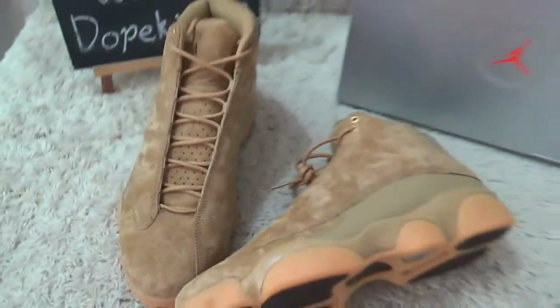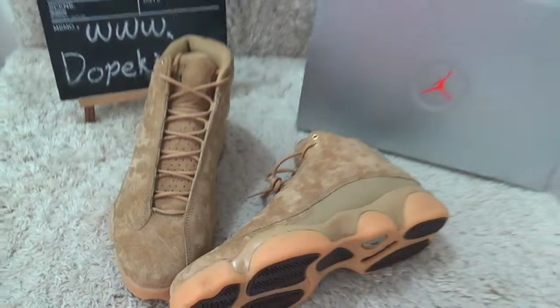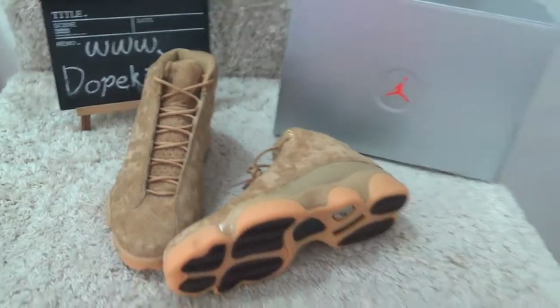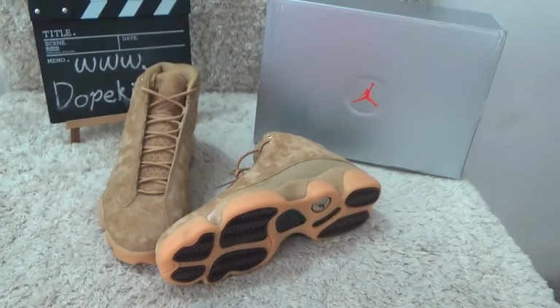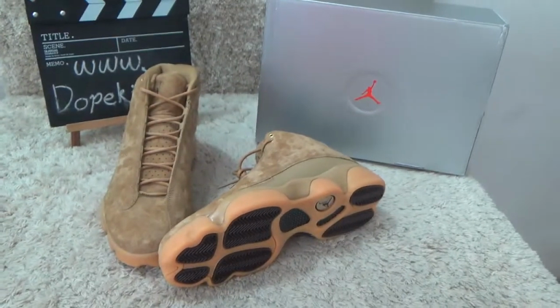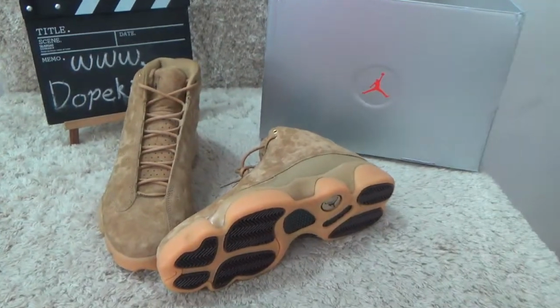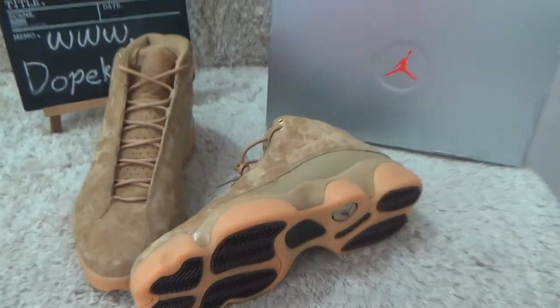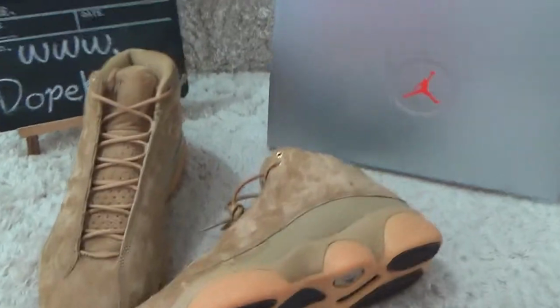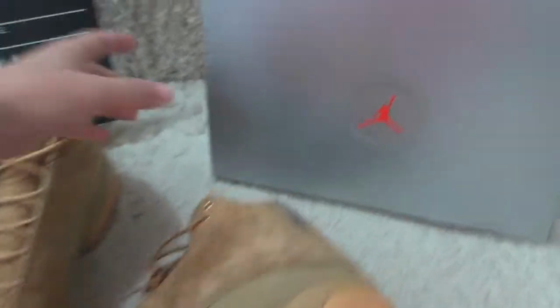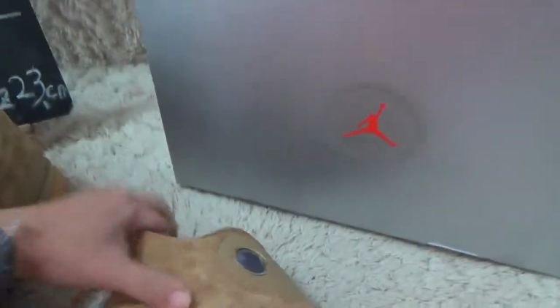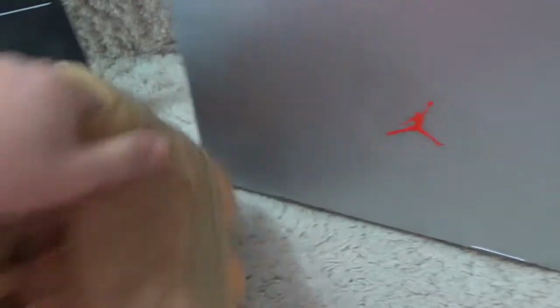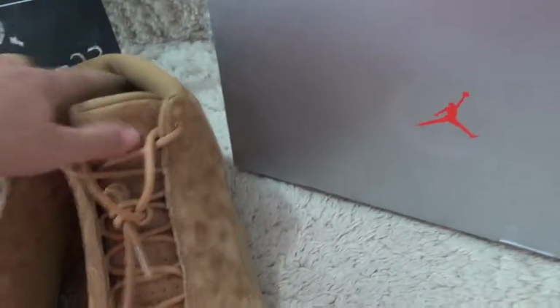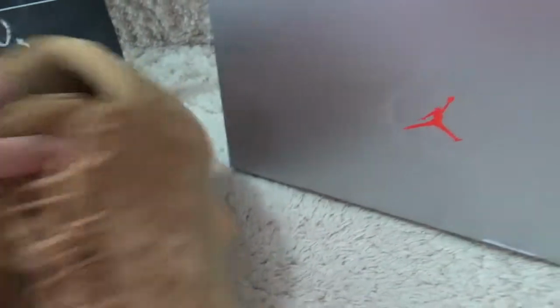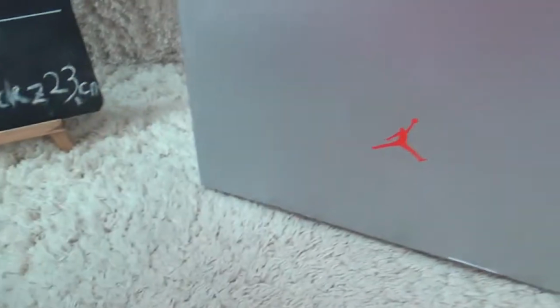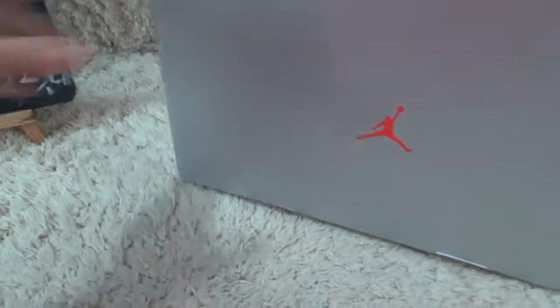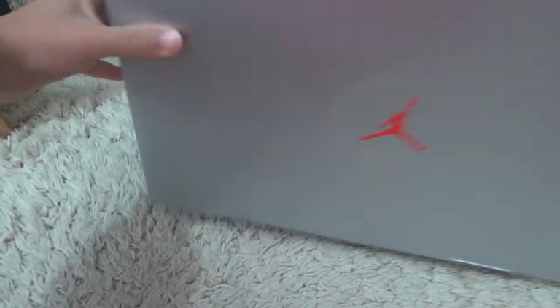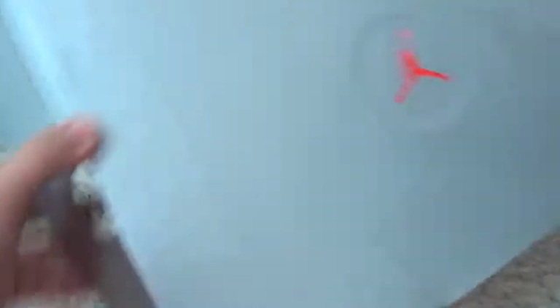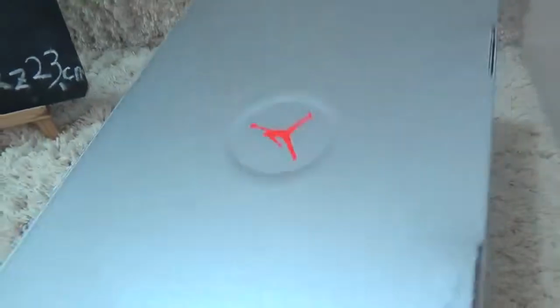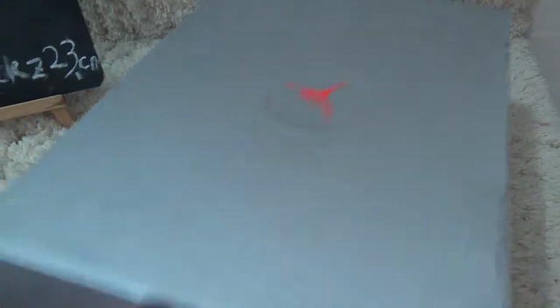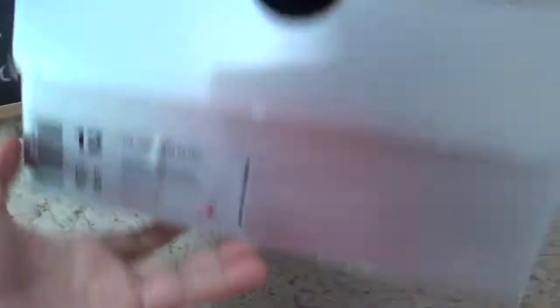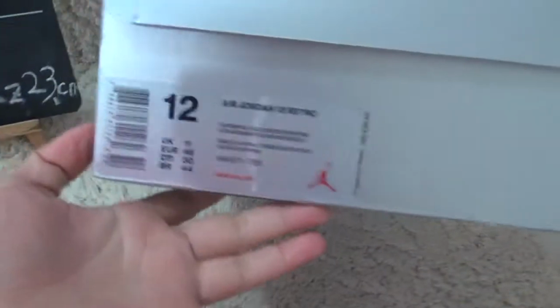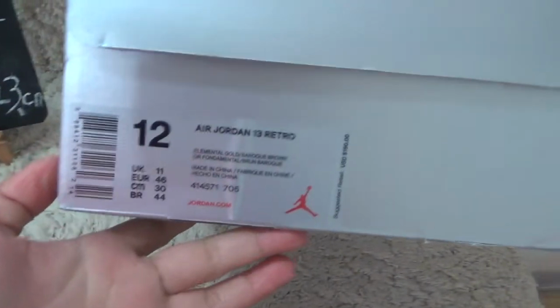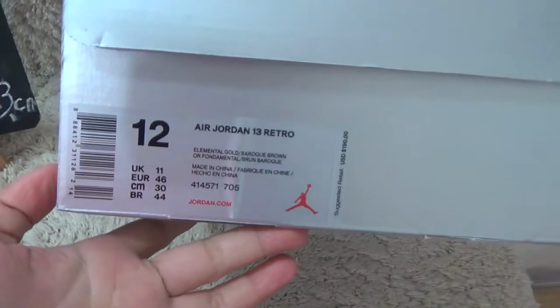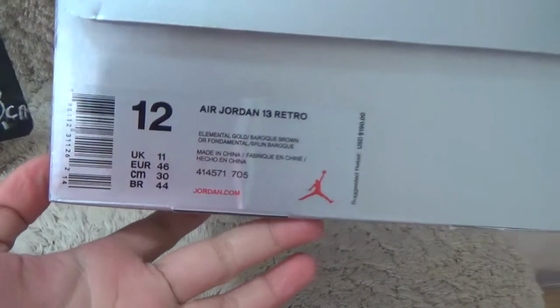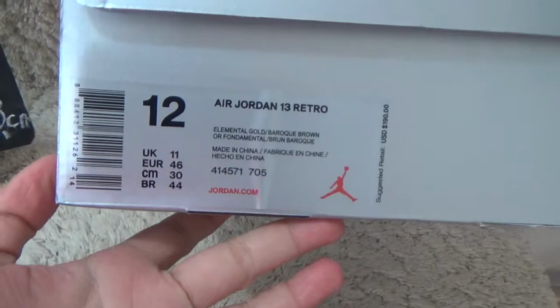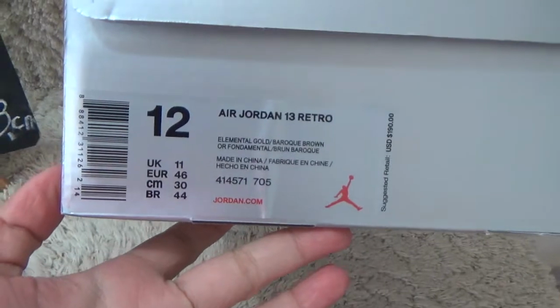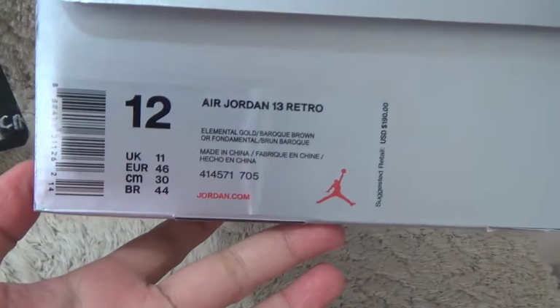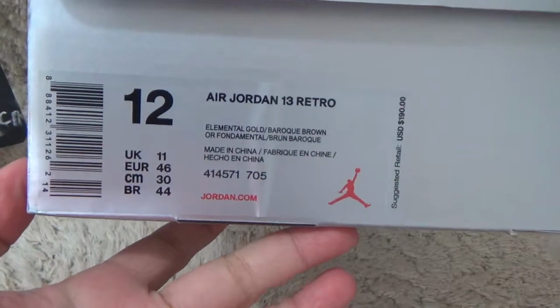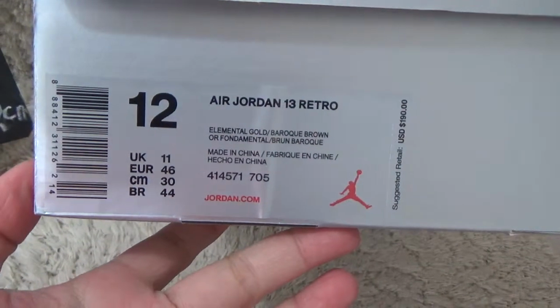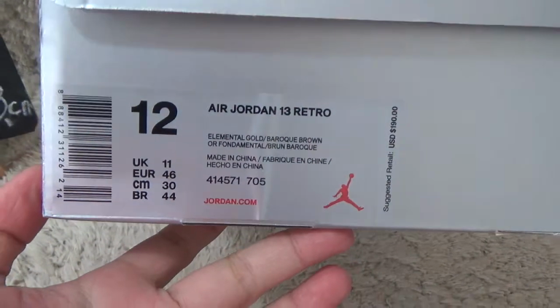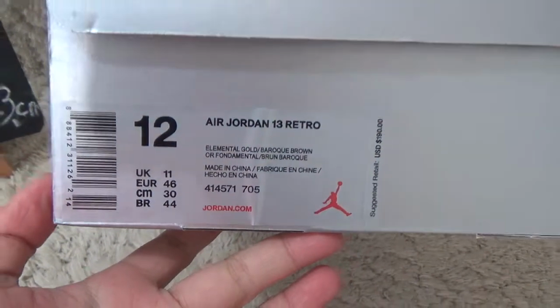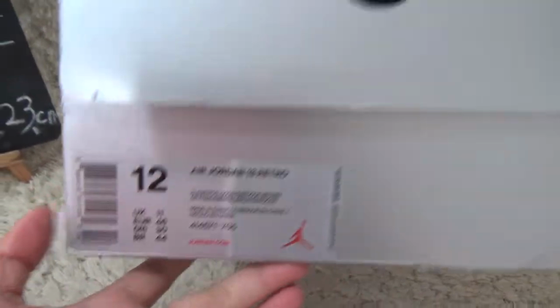Here is the box for the Jordan, and the label is here.